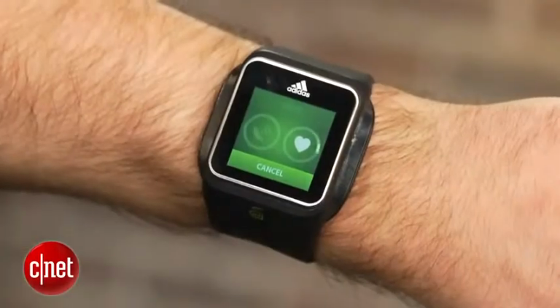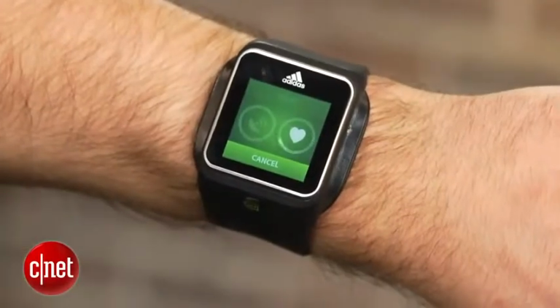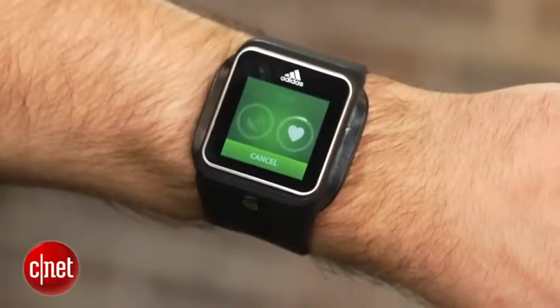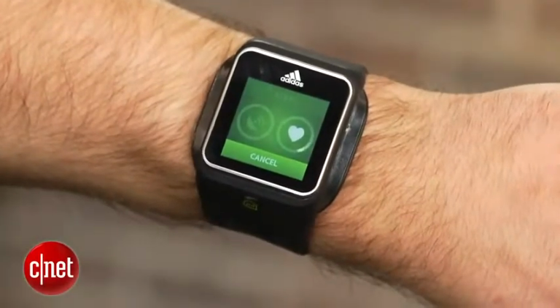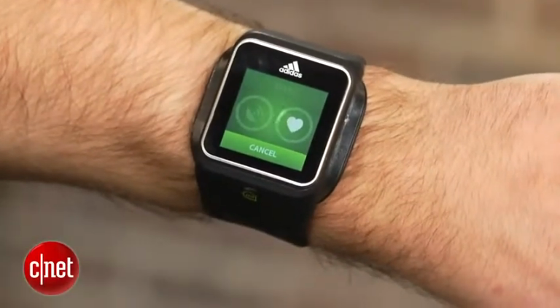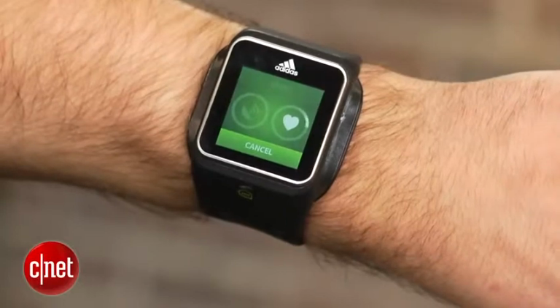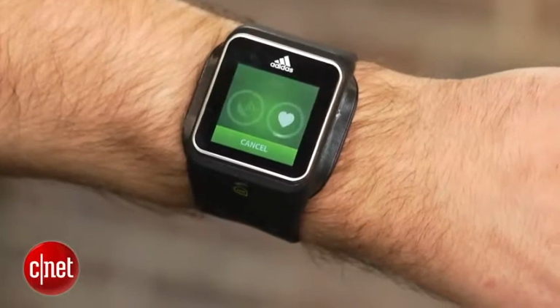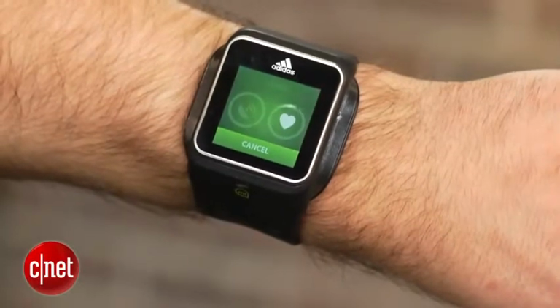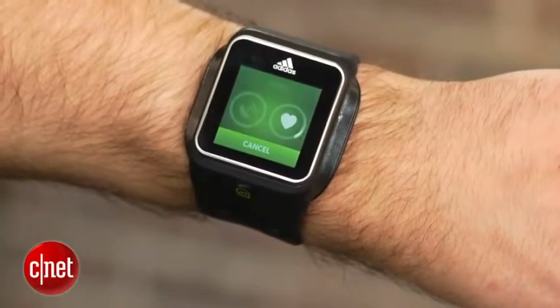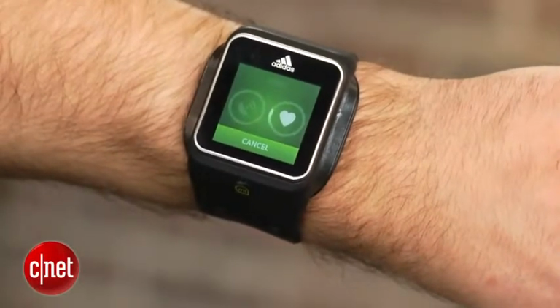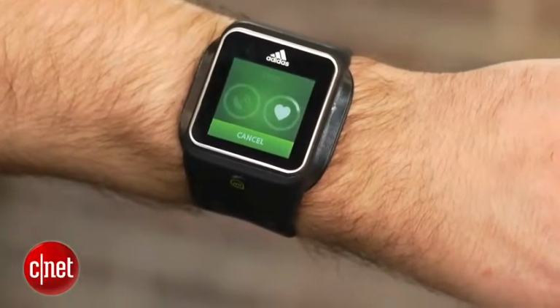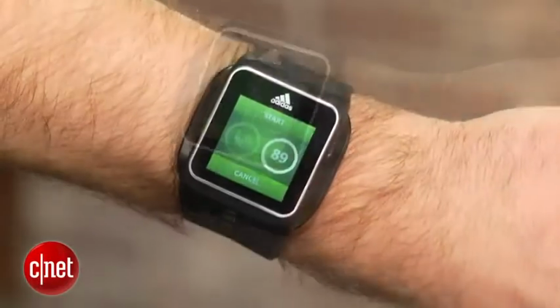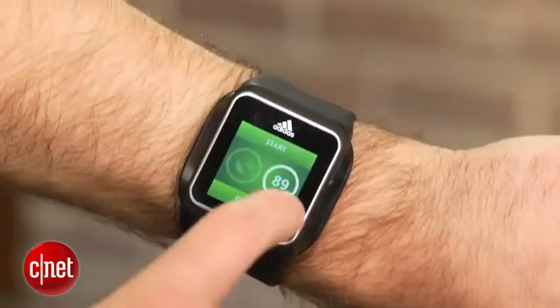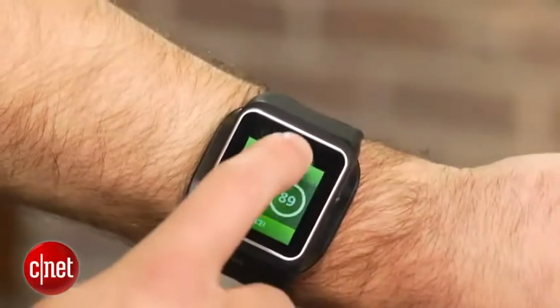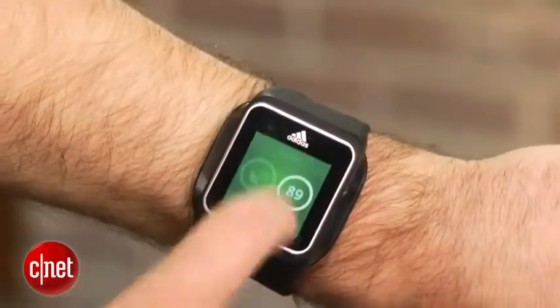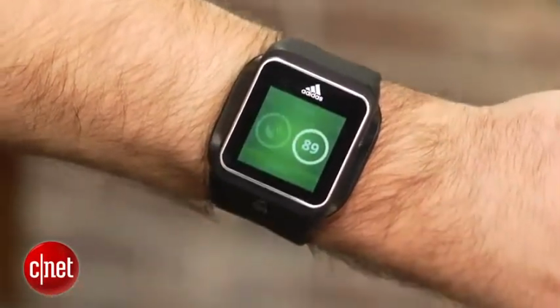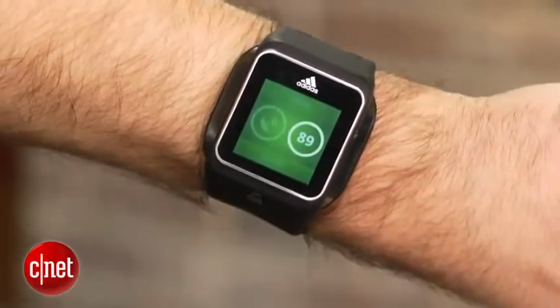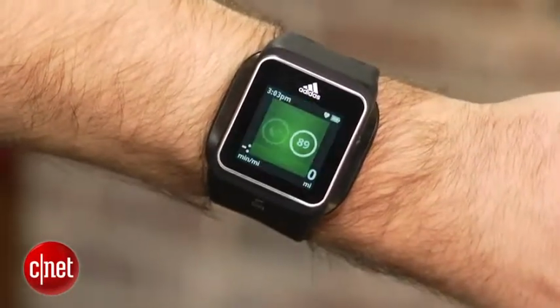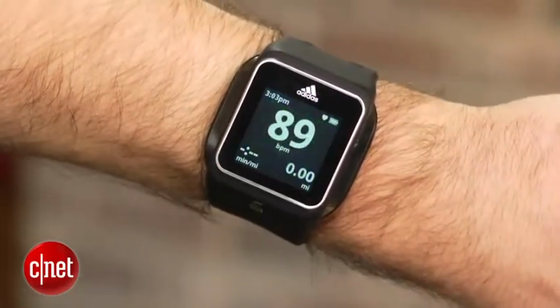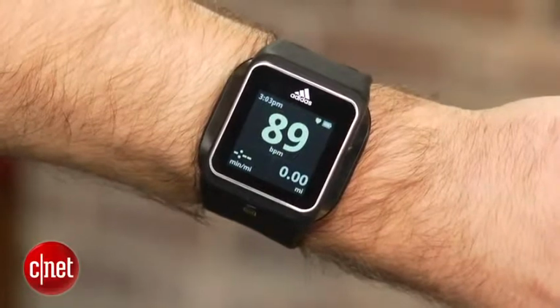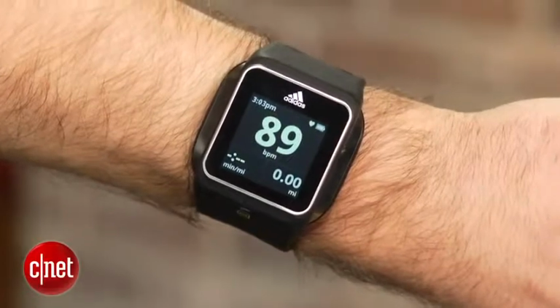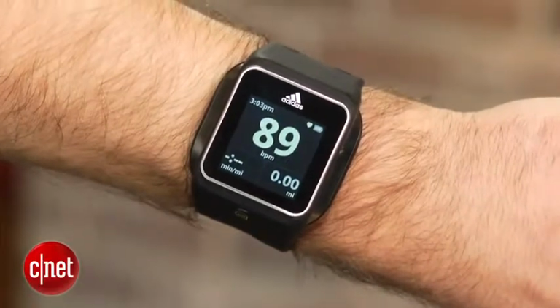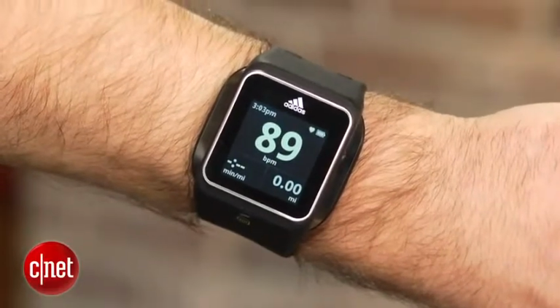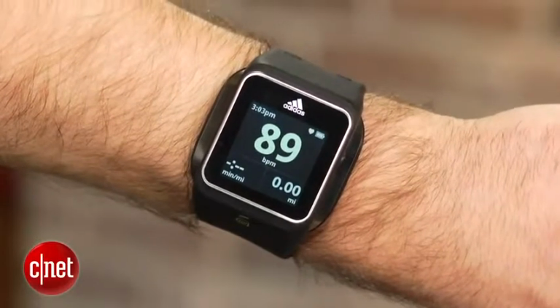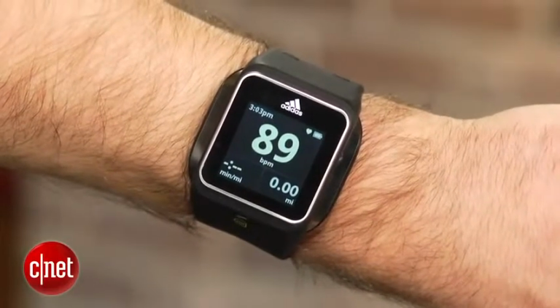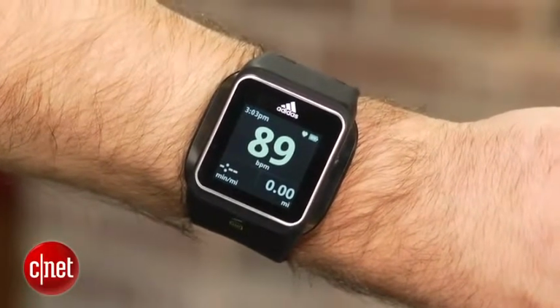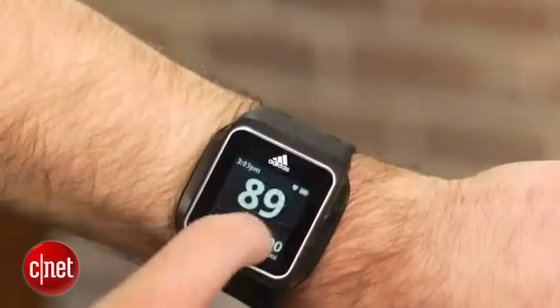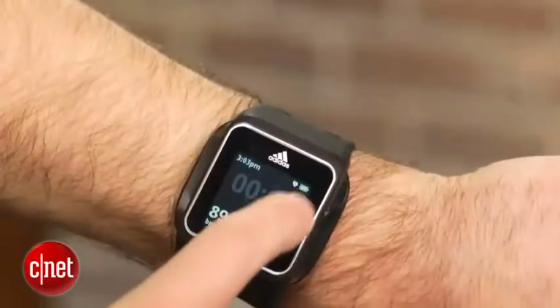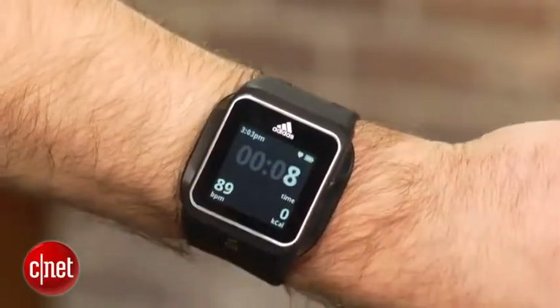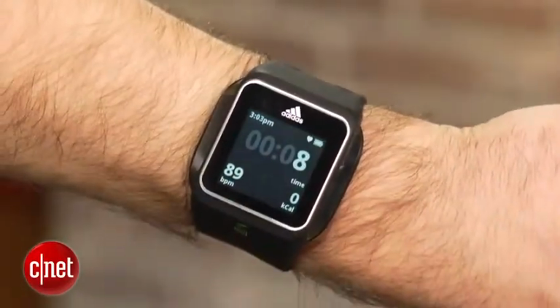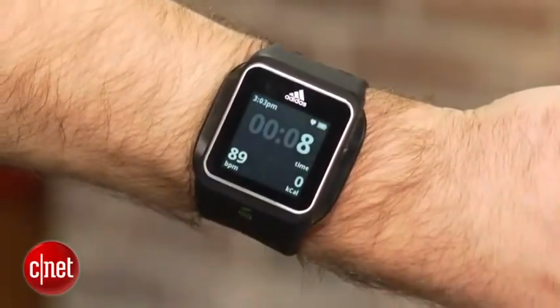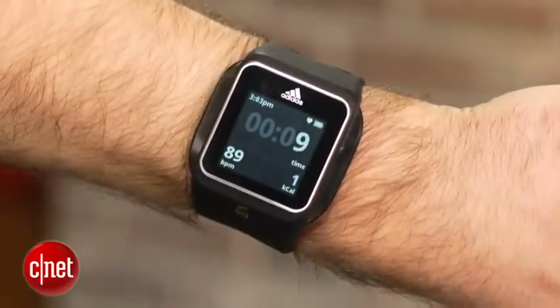Unlike the Fitbit Force, the Smart Run doesn't track you 24/7, but when it's set for a workout, the watch displays real-time information for things like beats per minute, calories burned, pace, distance, and time.